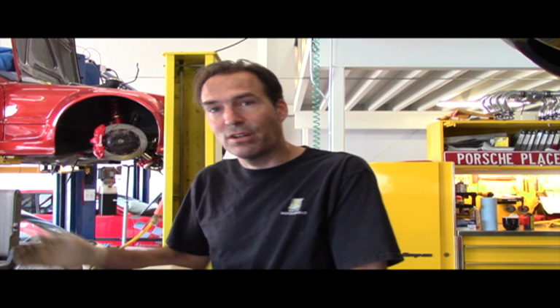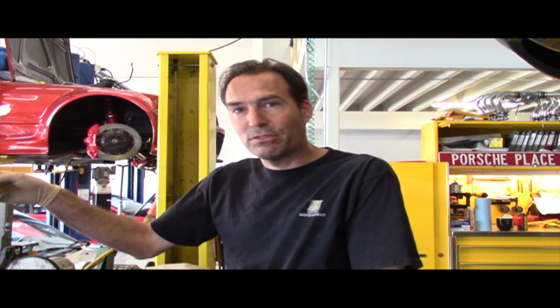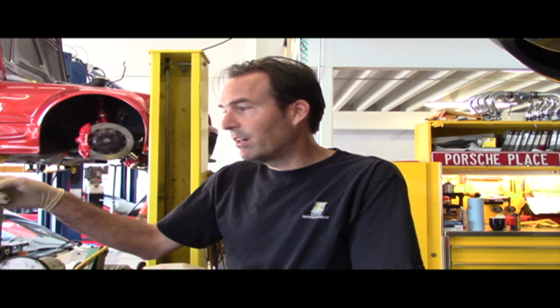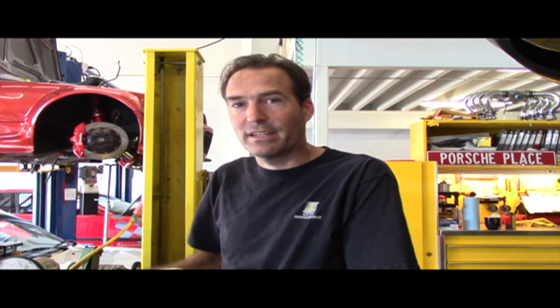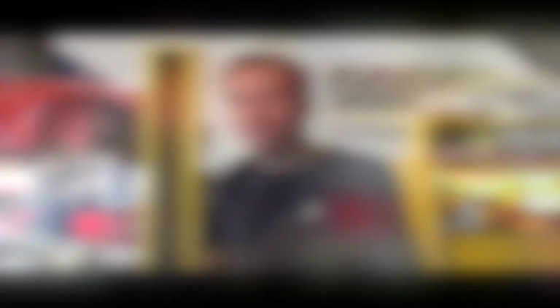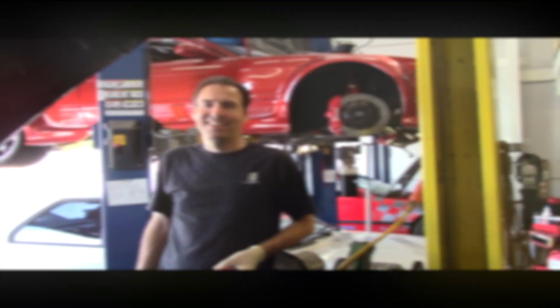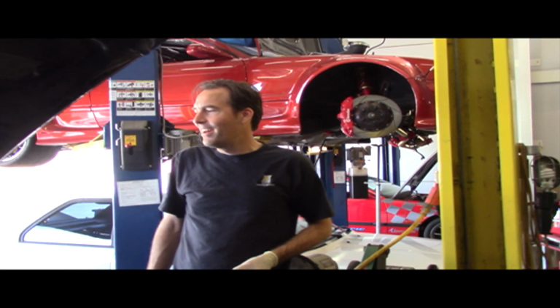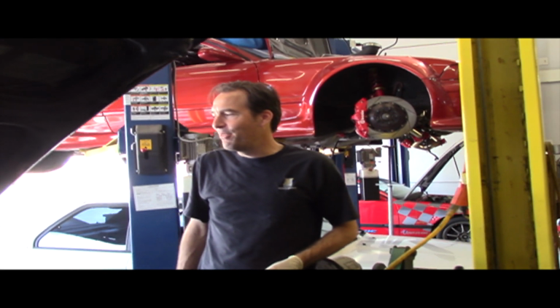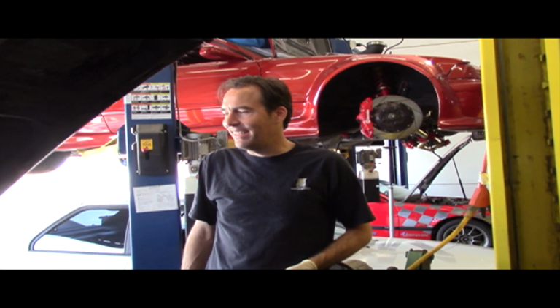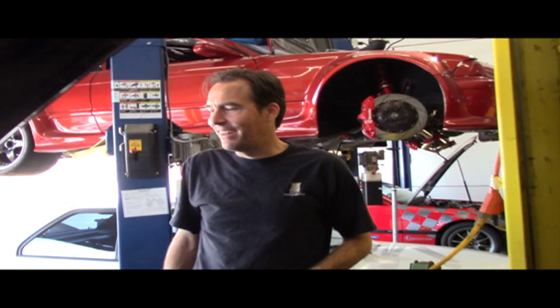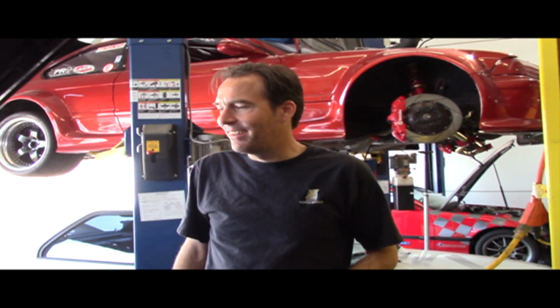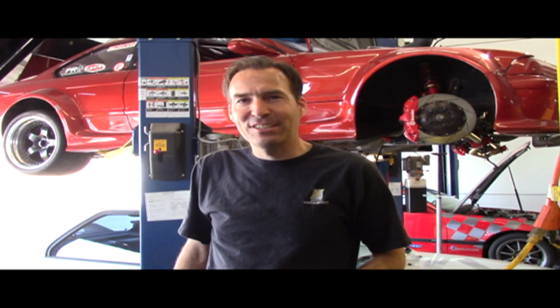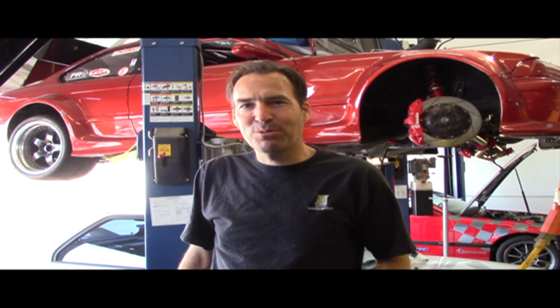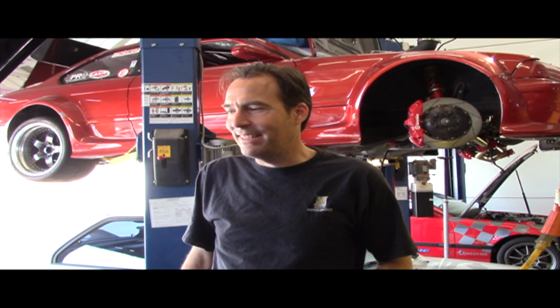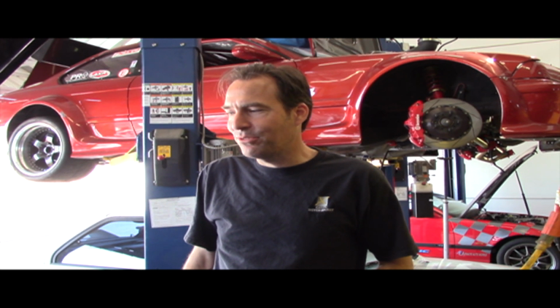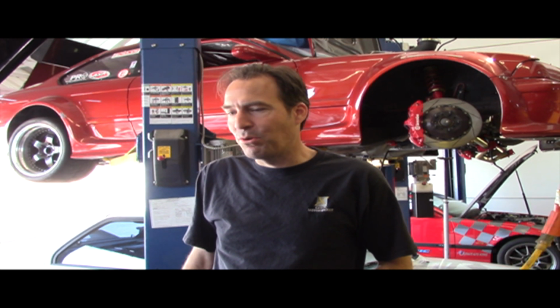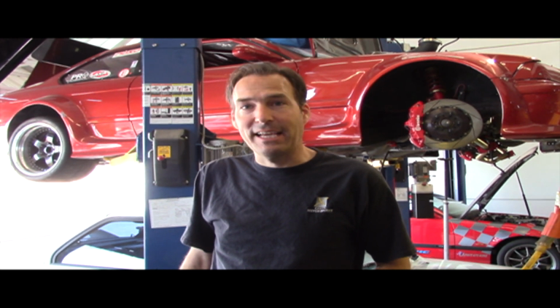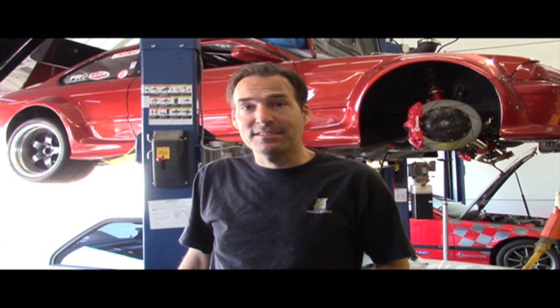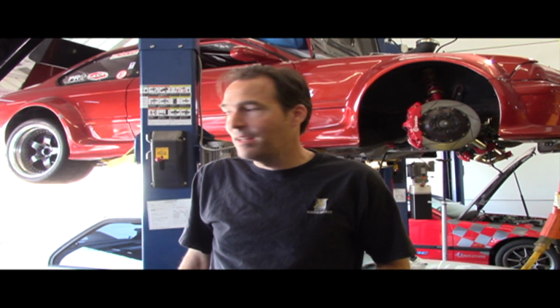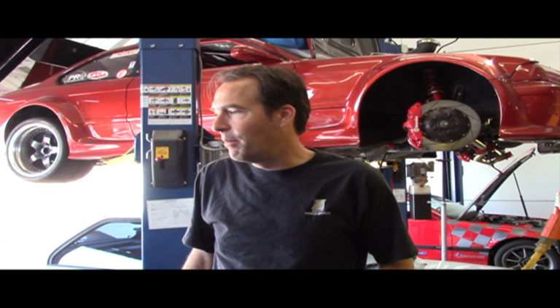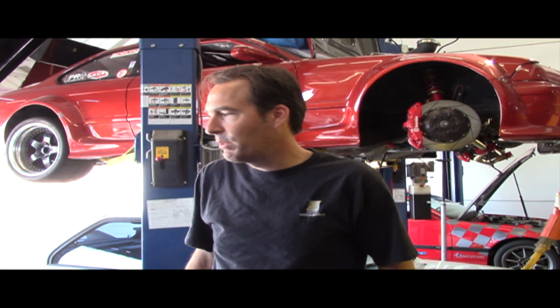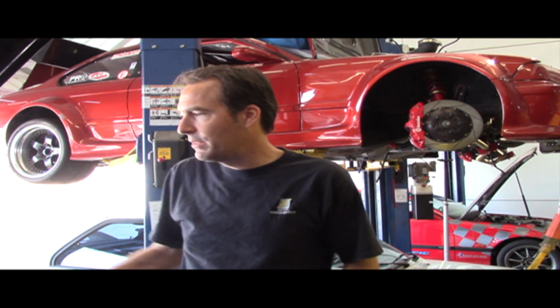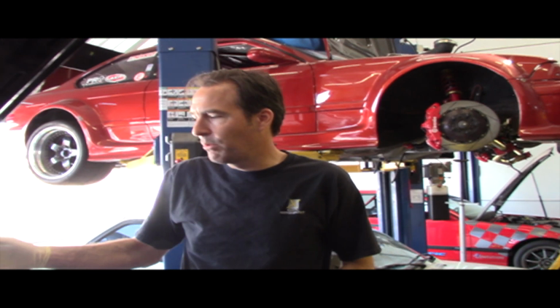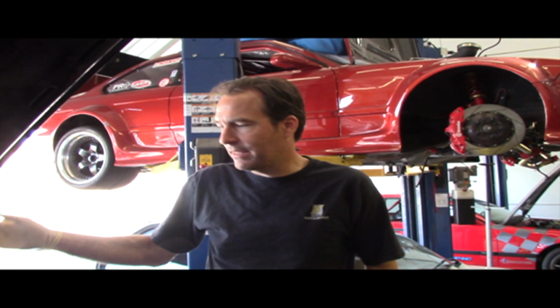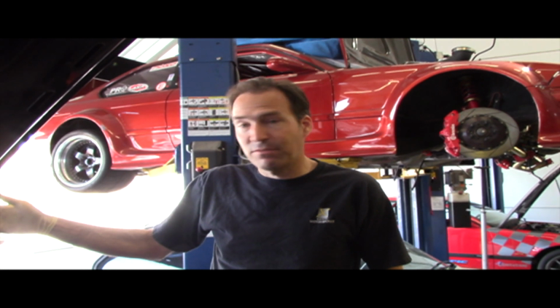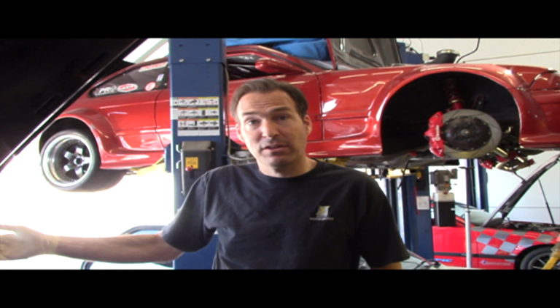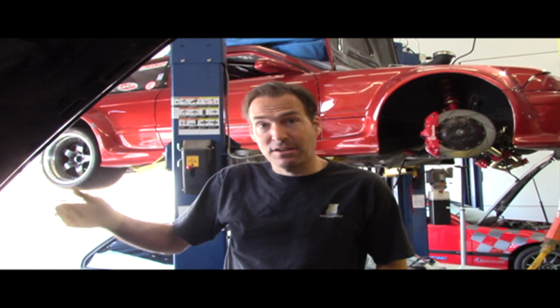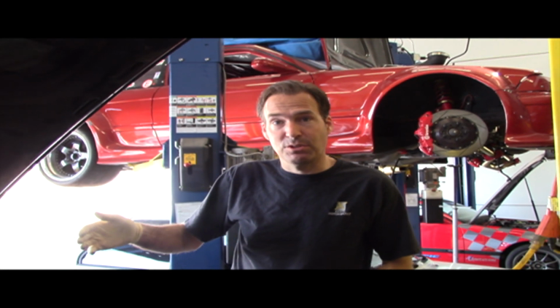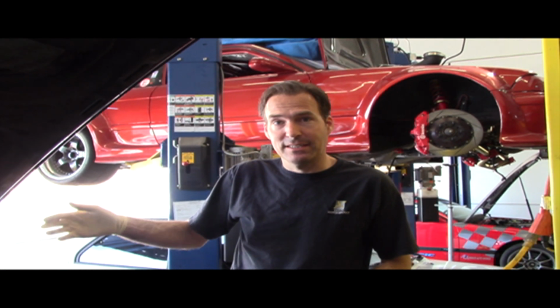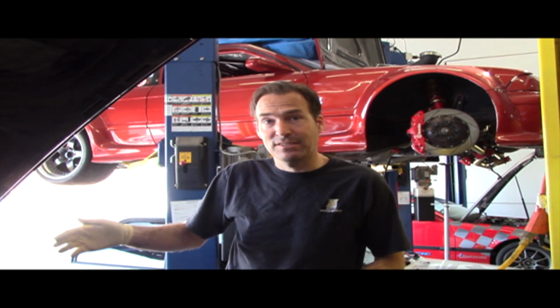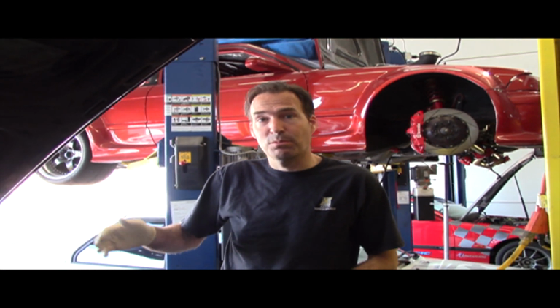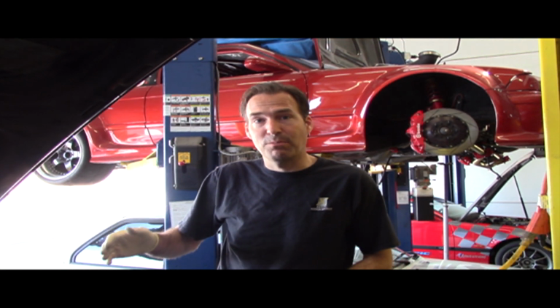We're going to start with the pressure switch underneath the front cowl. We've got the ignition on. We're going to check the electrical portion of the AC system. First thing we're going to do is check to see if we have power coming out of the control unit in the dash, because that's normally the problem with it.